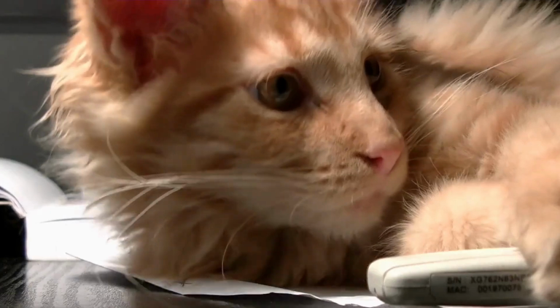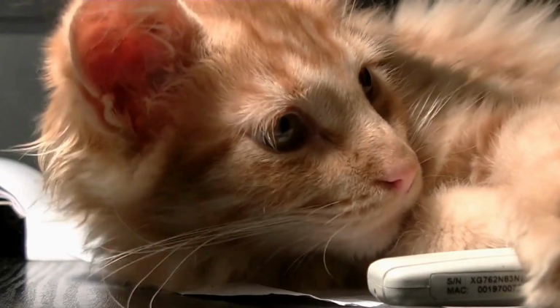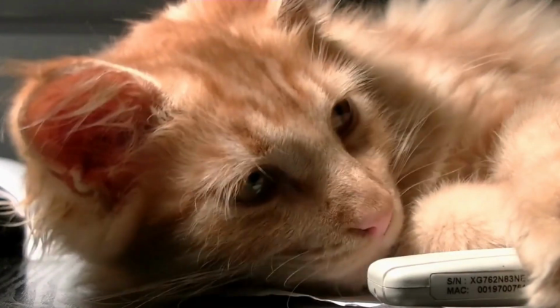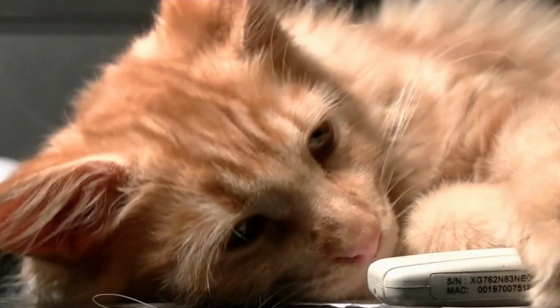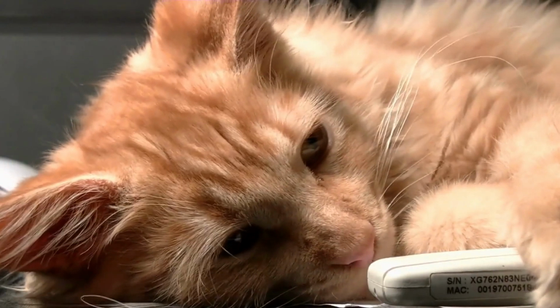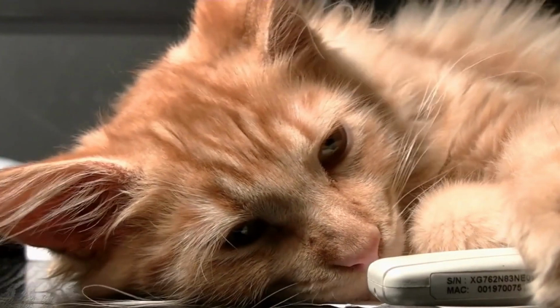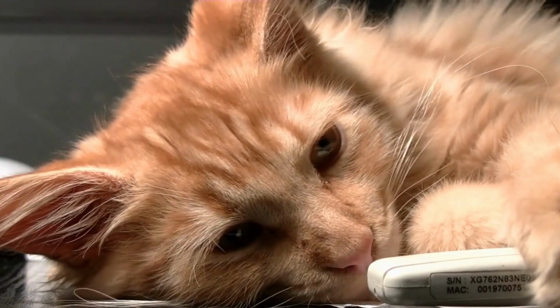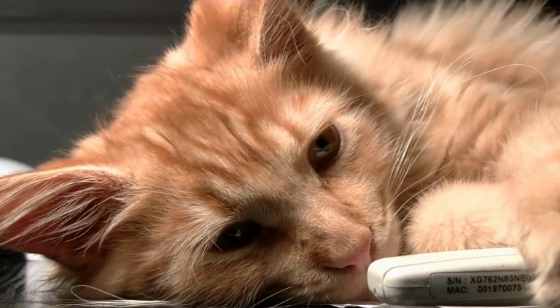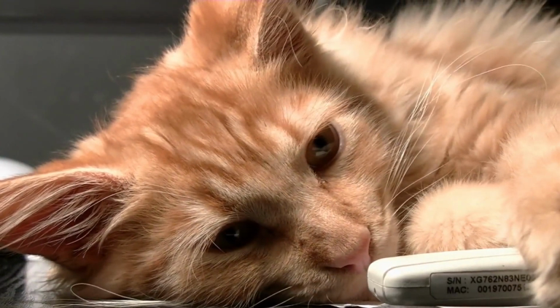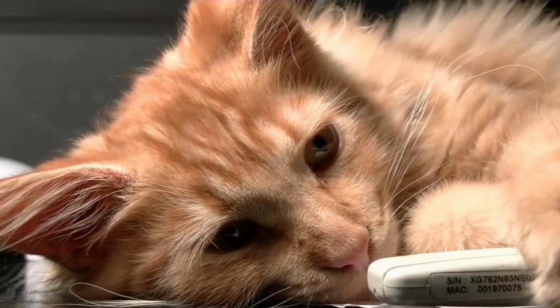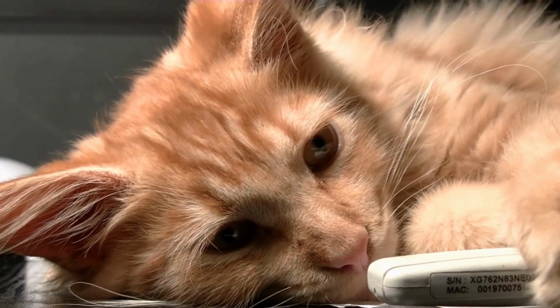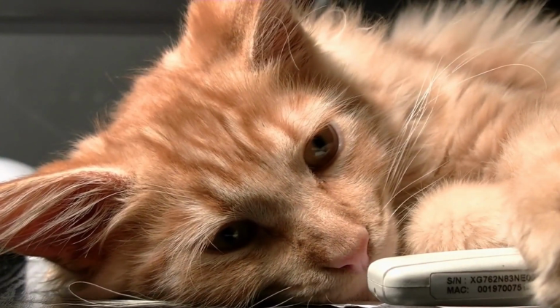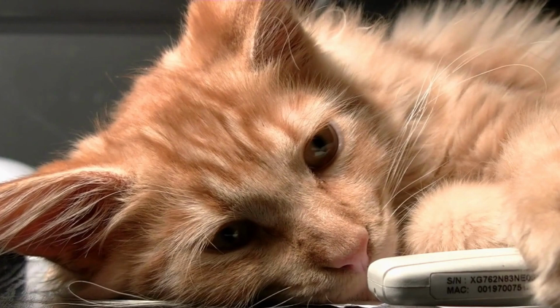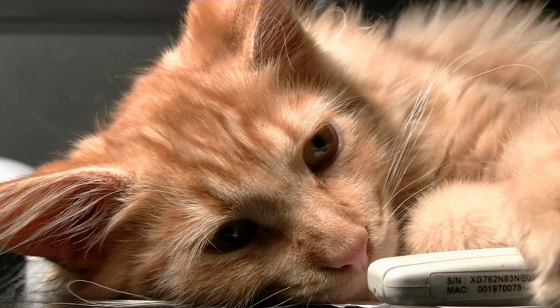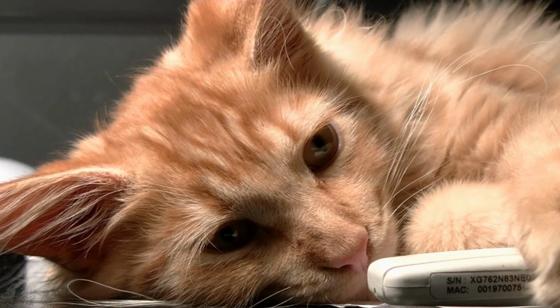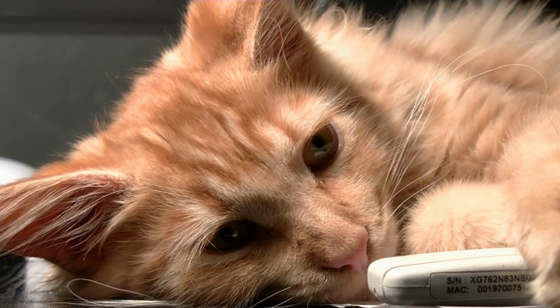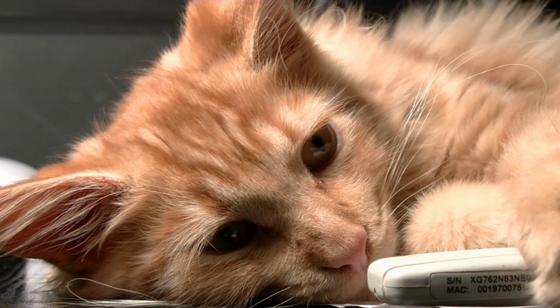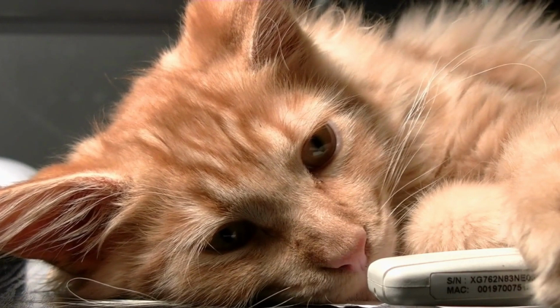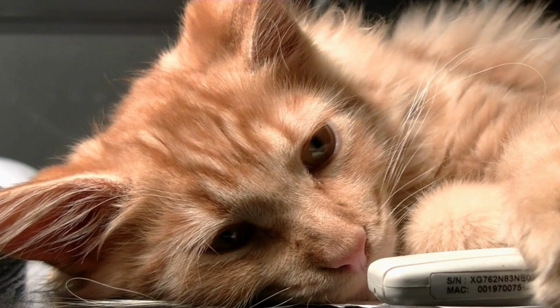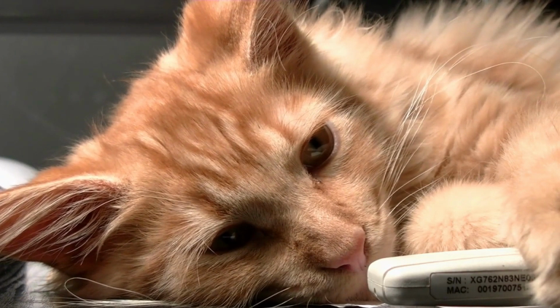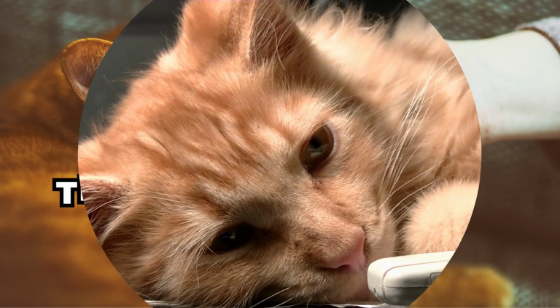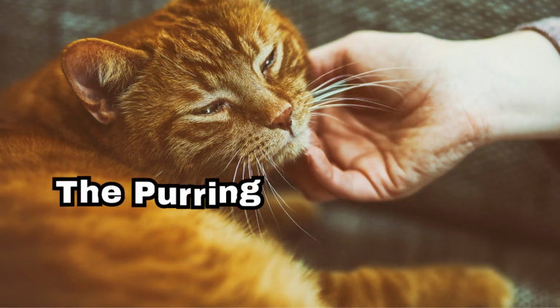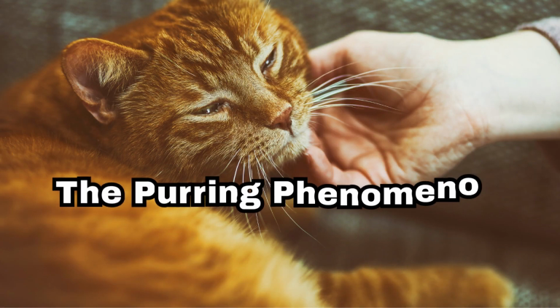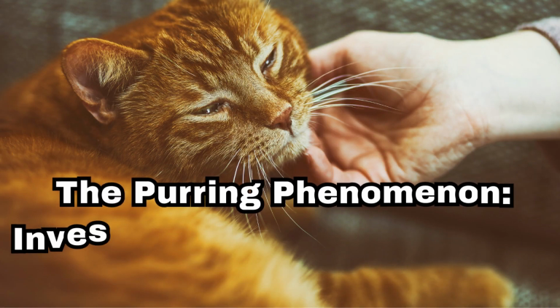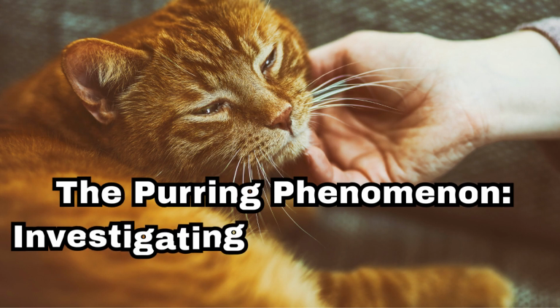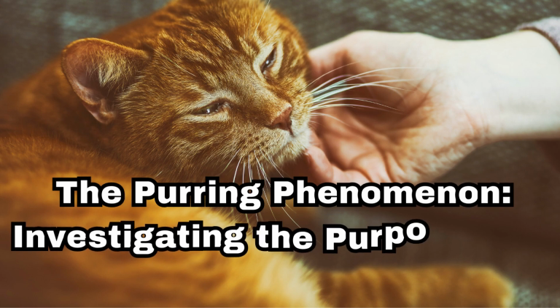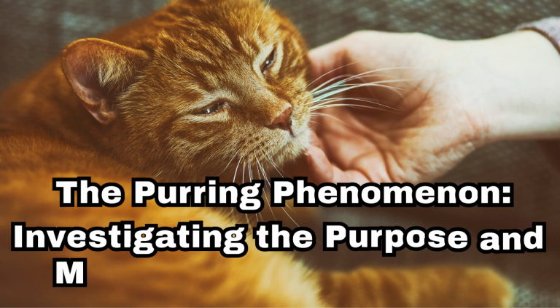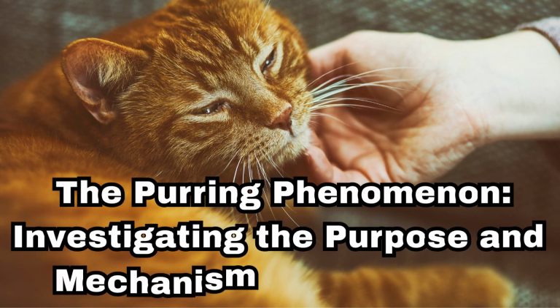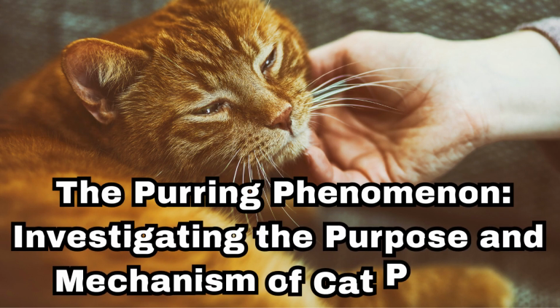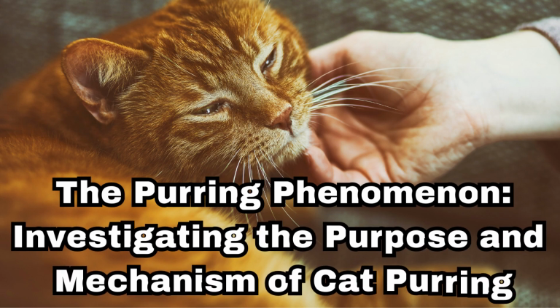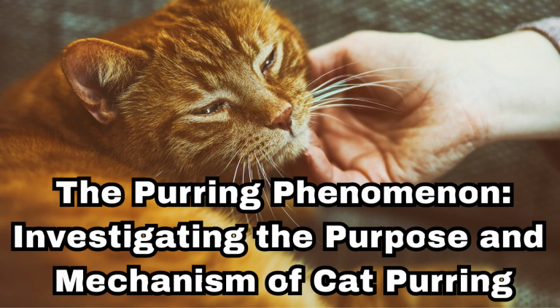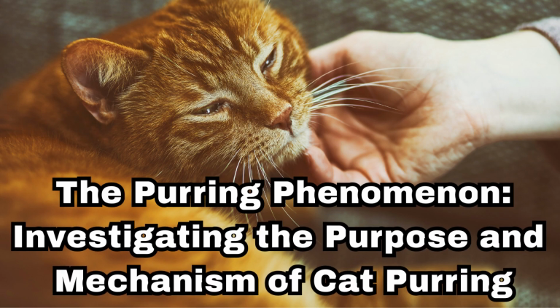Hello, everyone, and welcome back to Fanatic Cats. And today, we have a fascinating topic to explore: the purring phenomenon in our feline friends.